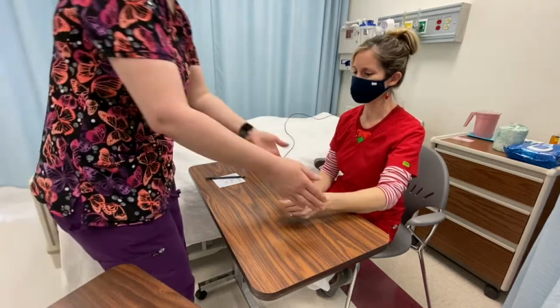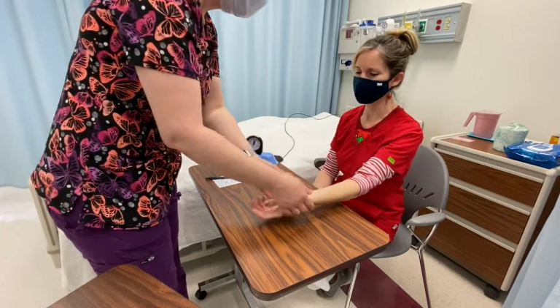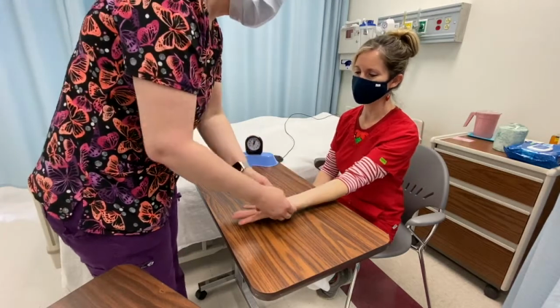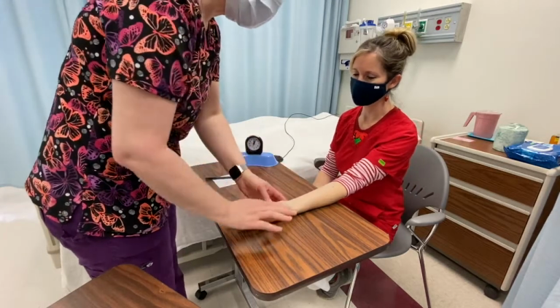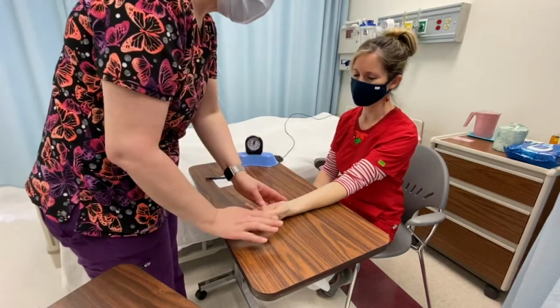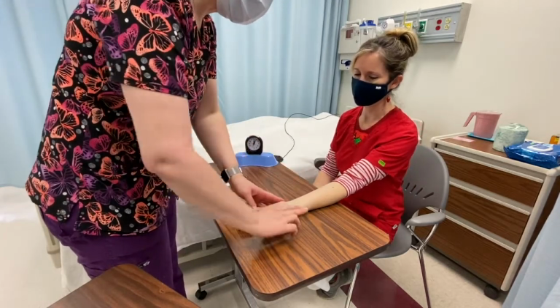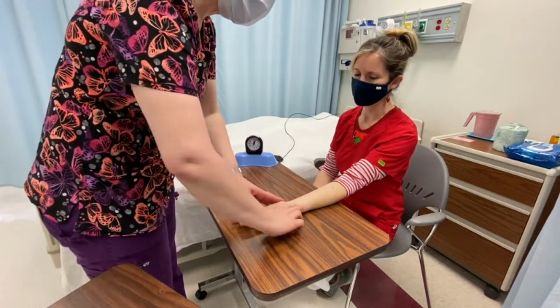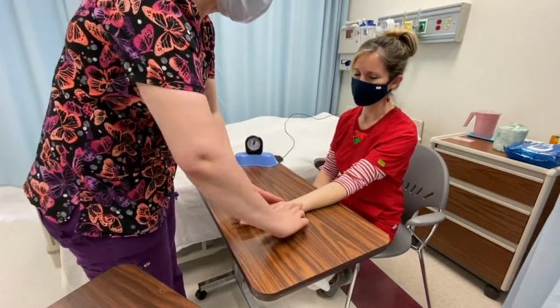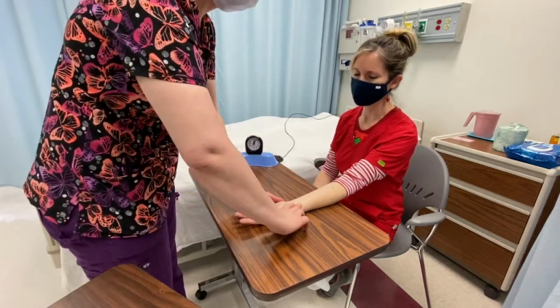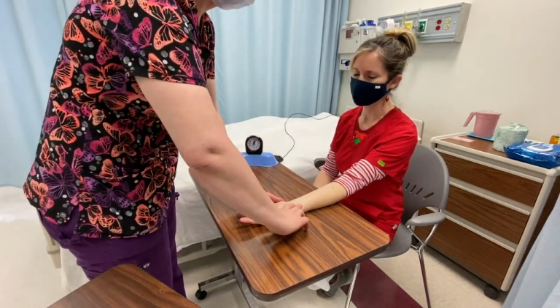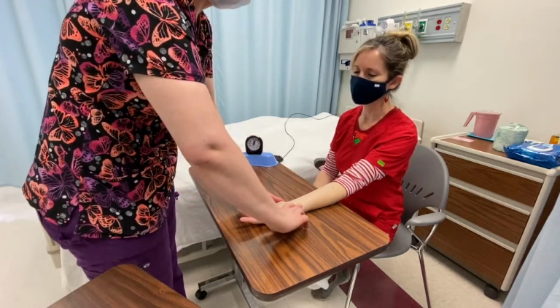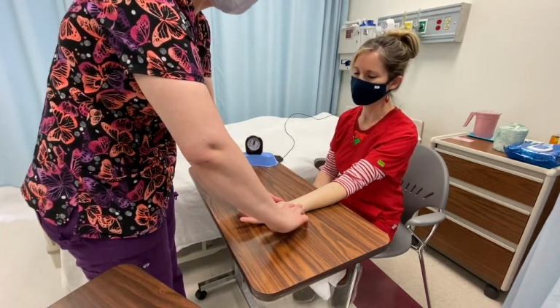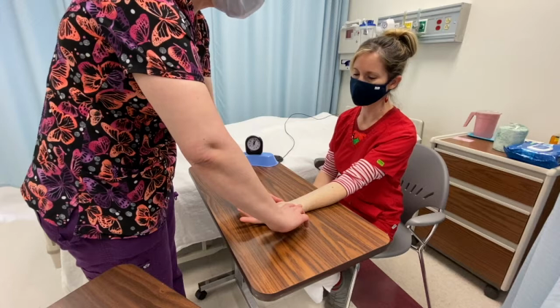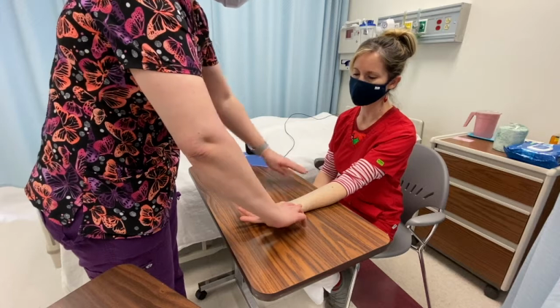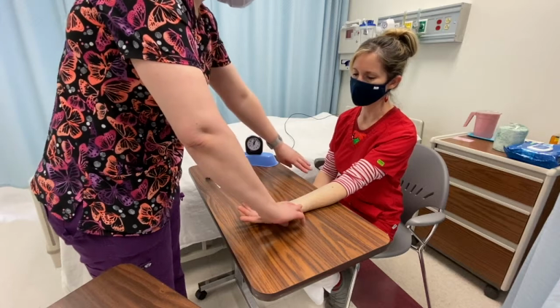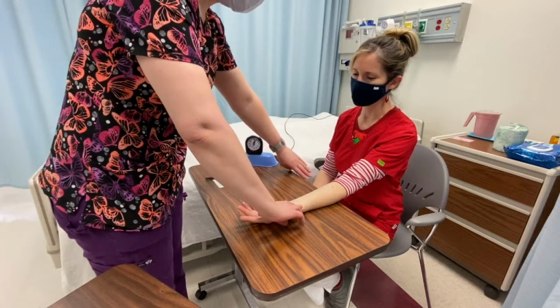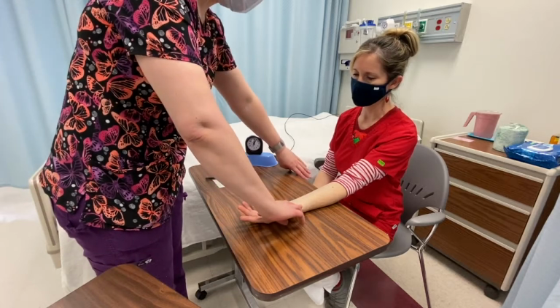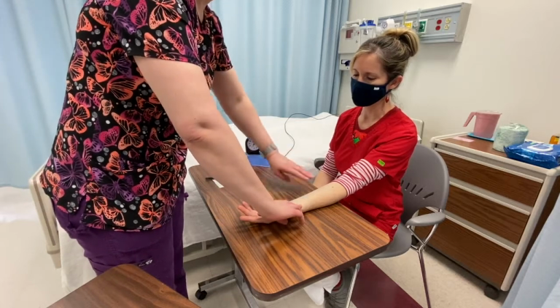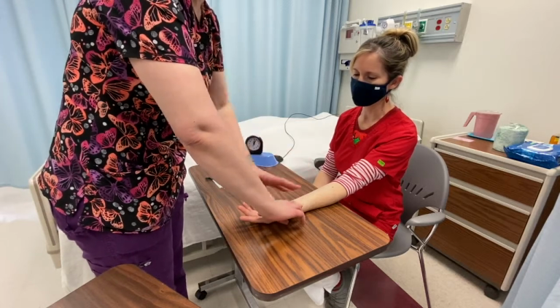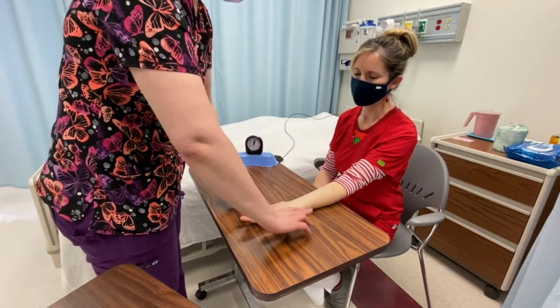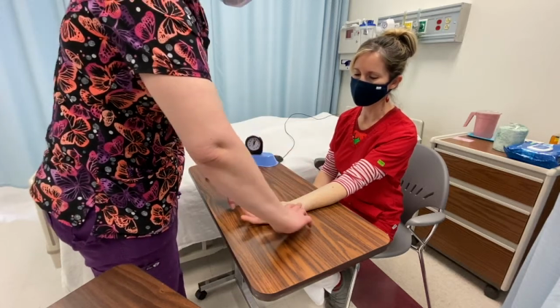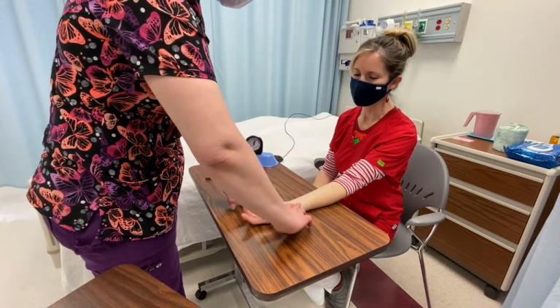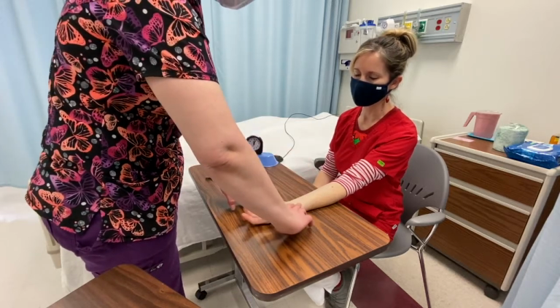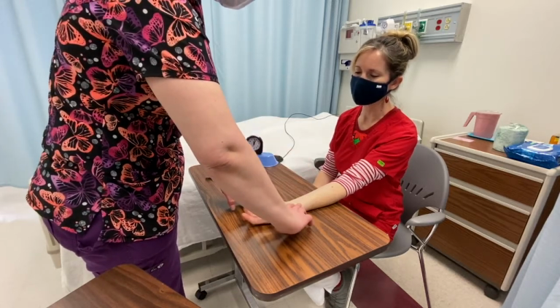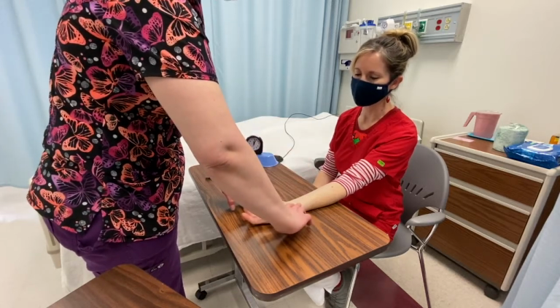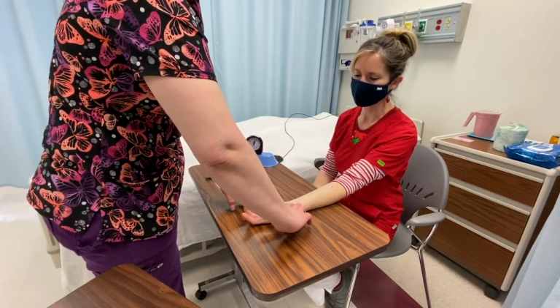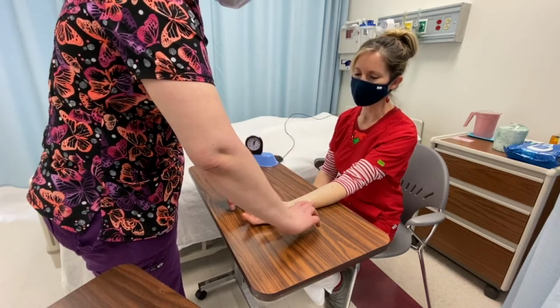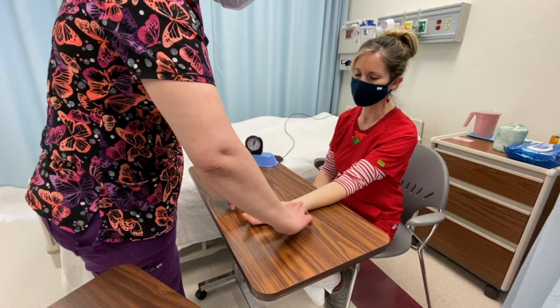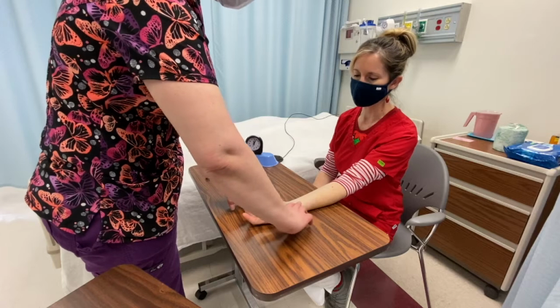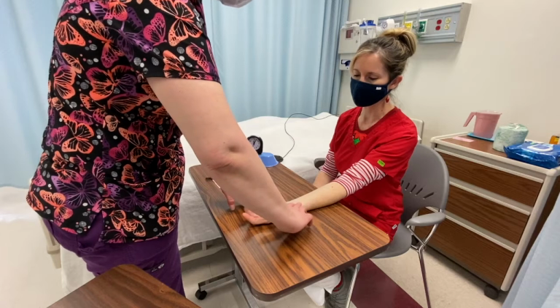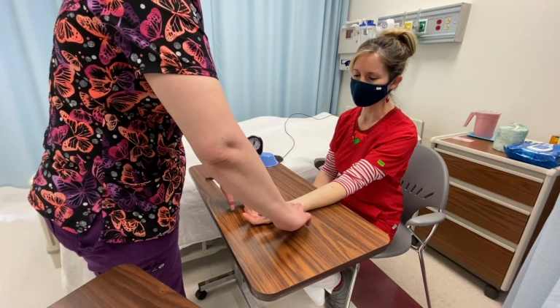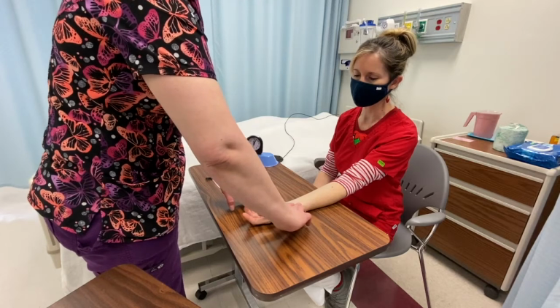So for this skill, you're always going to check the pulse on the thumb side of the wrist. It doesn't matter which wrist you do — just make sure you are always on the thumb side. So you're going to locate your pulse.